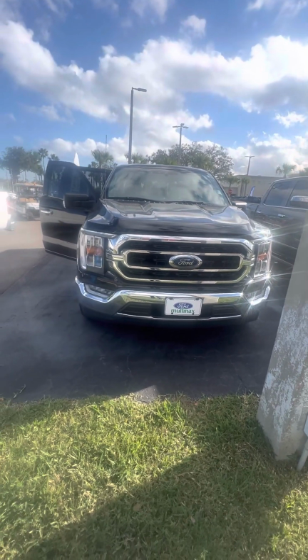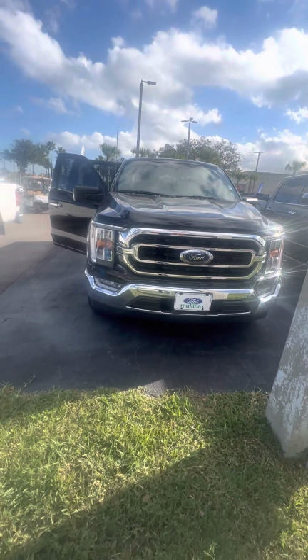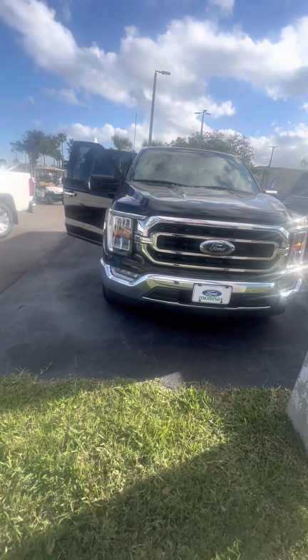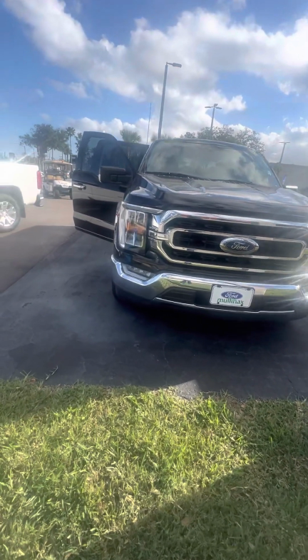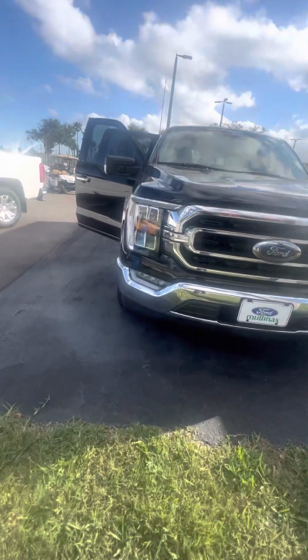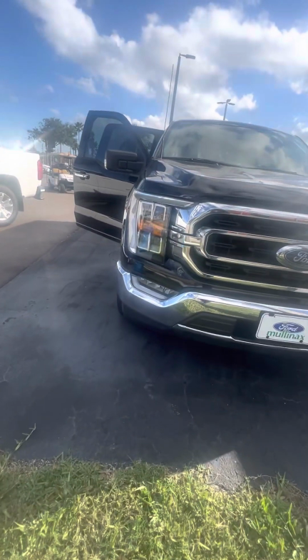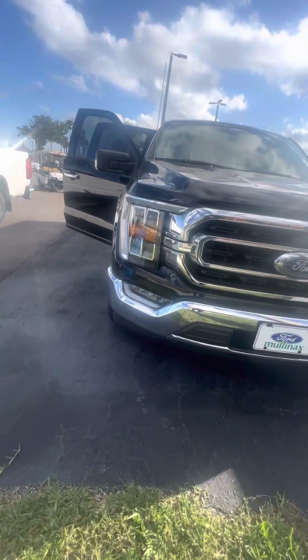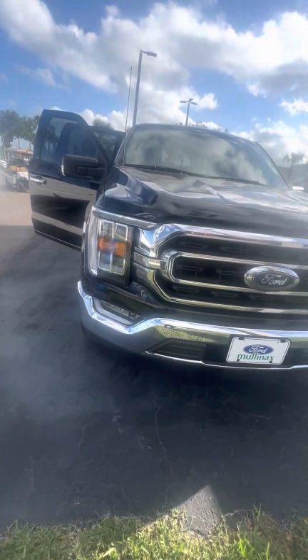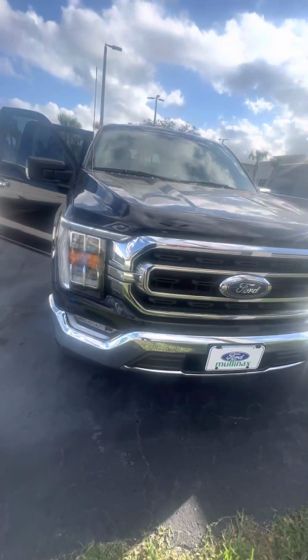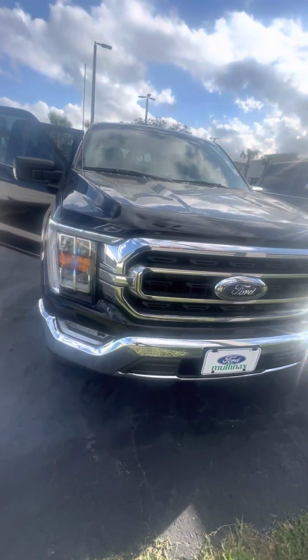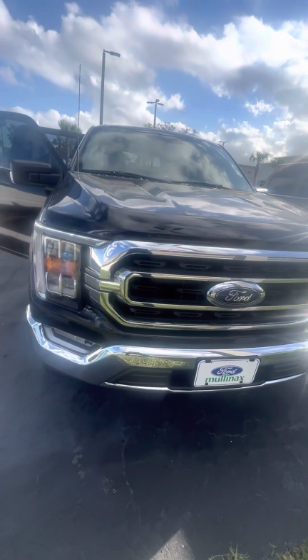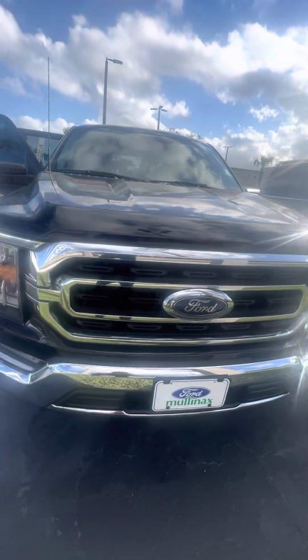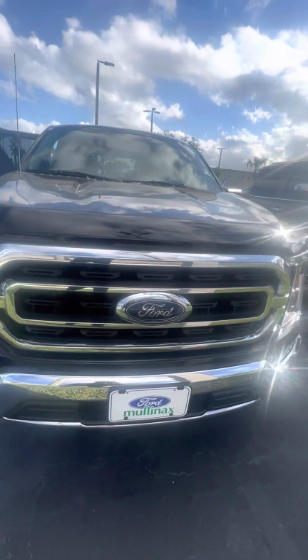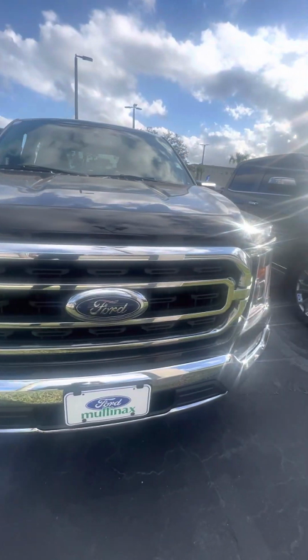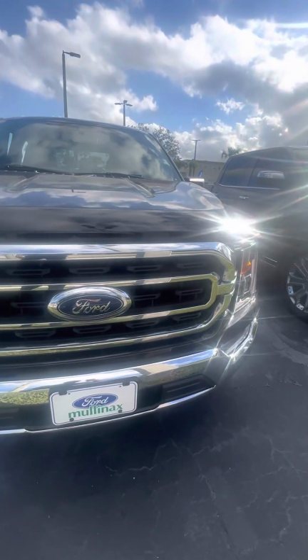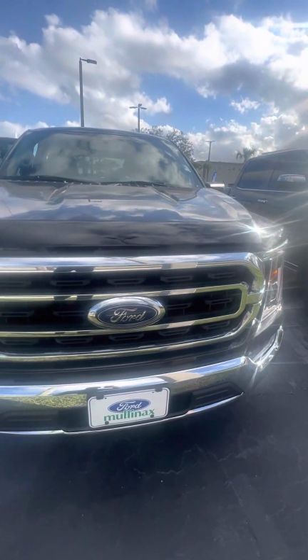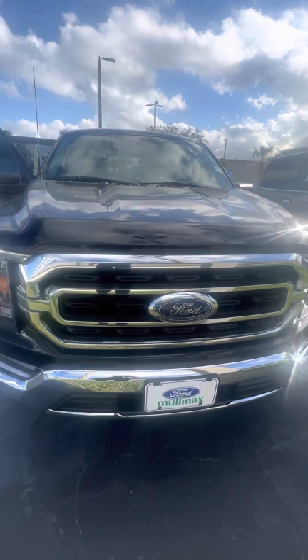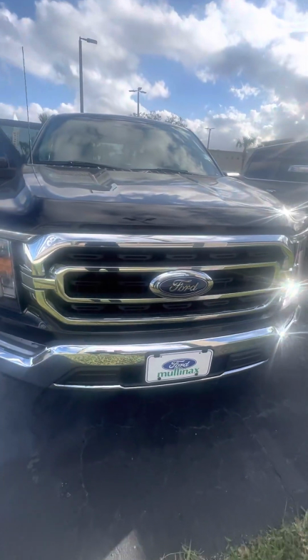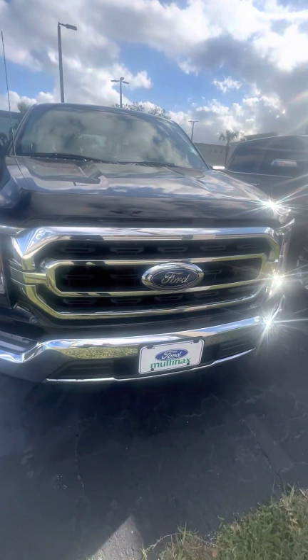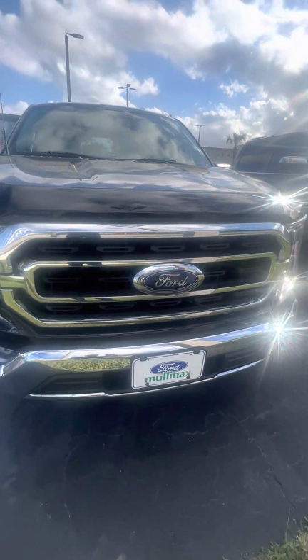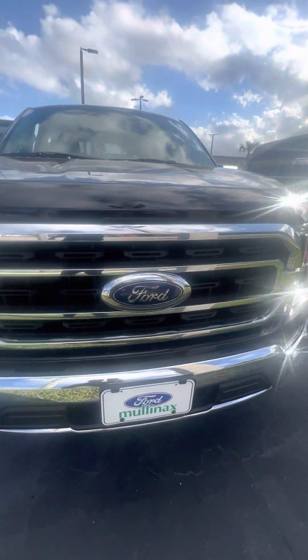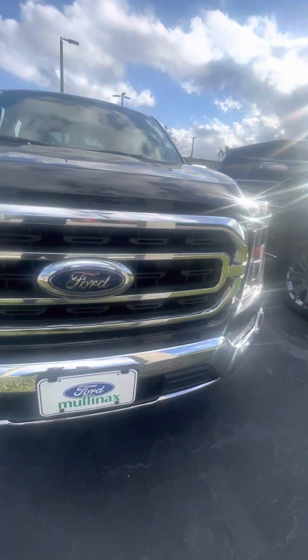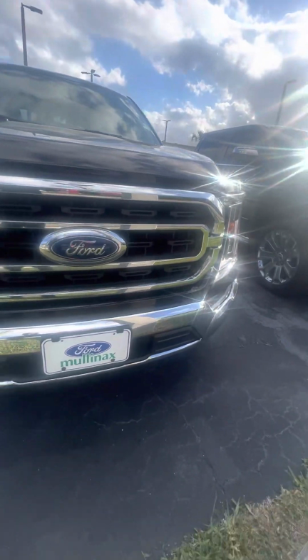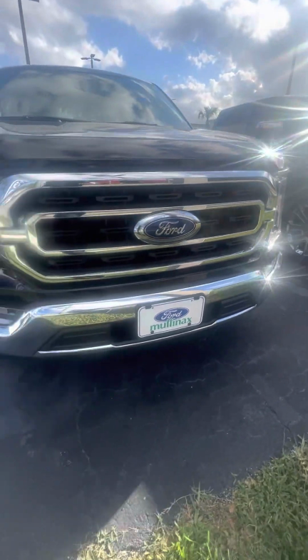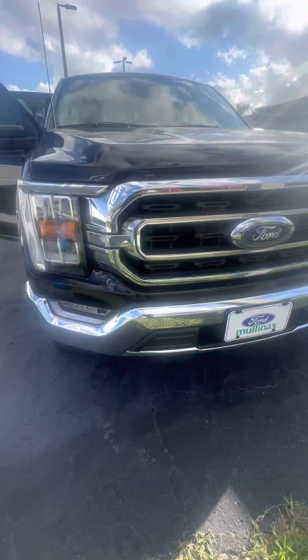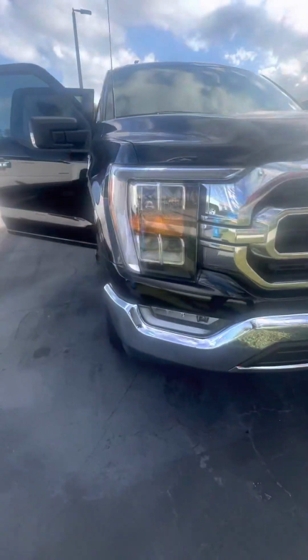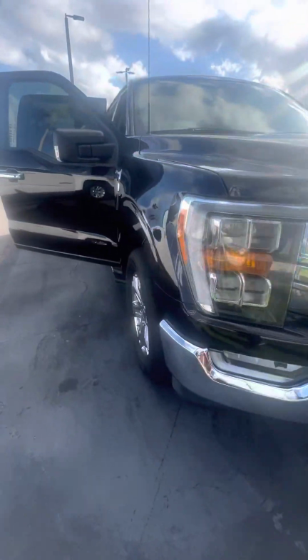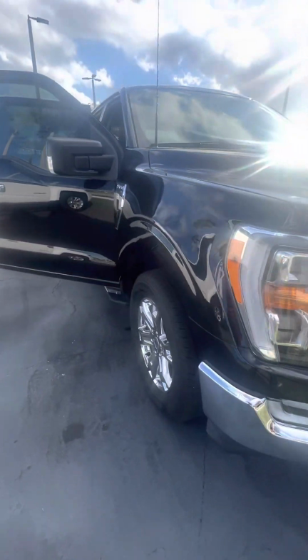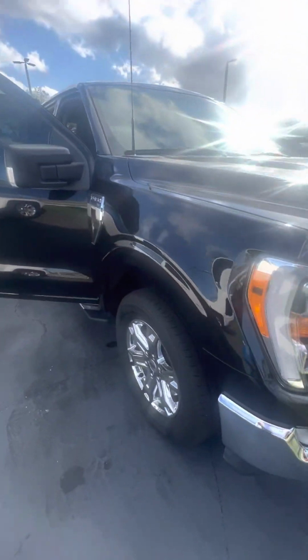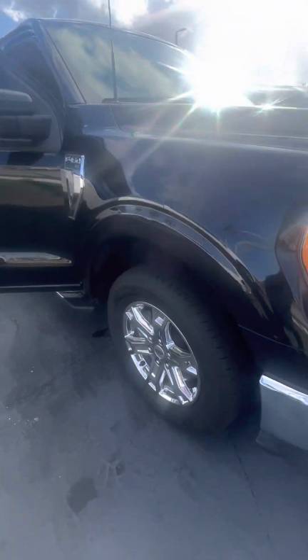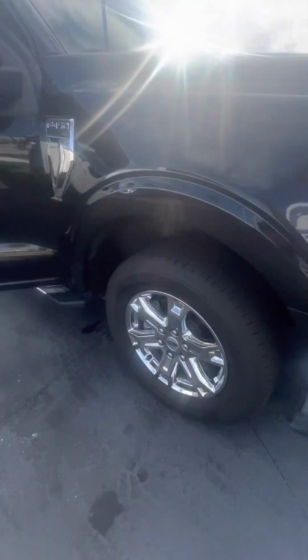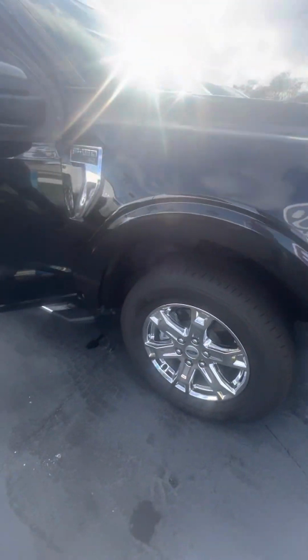Beautiful vehicle. As you can see, very clean headlights and tail lights. Black accents on the back grille with the chrome trim and Ford symbol in the front. Clean vehicle, a lot of tread on the tires, chrome rims.